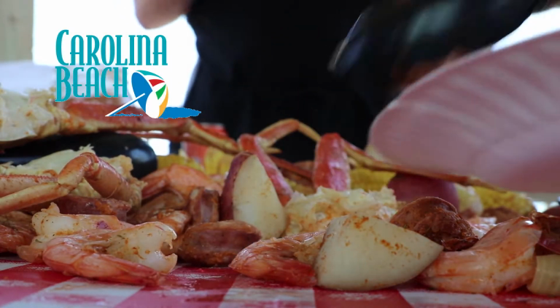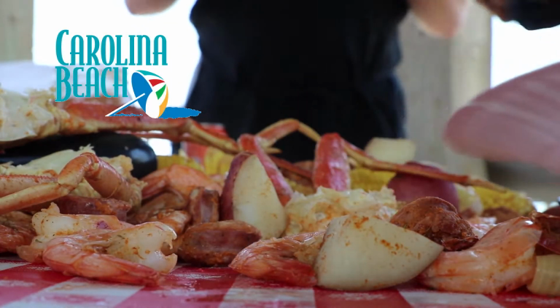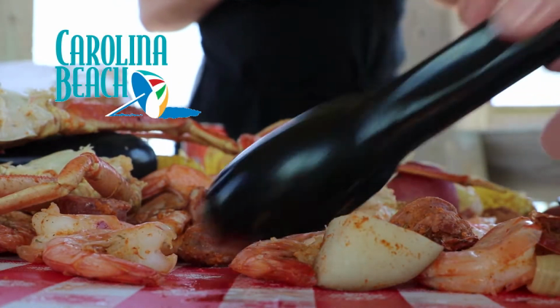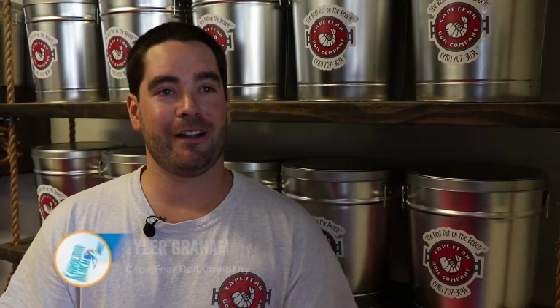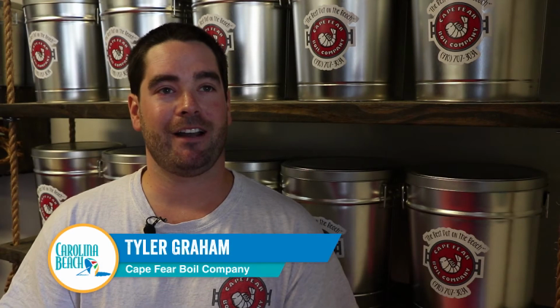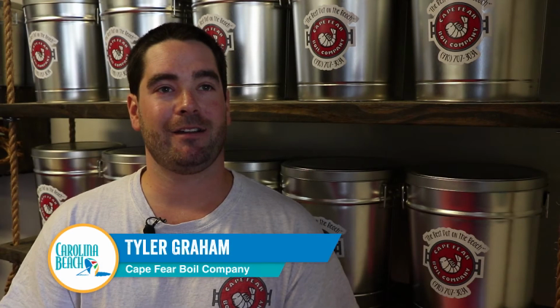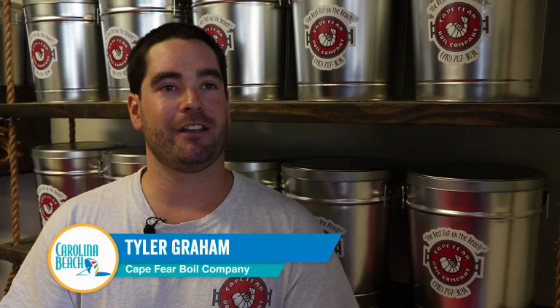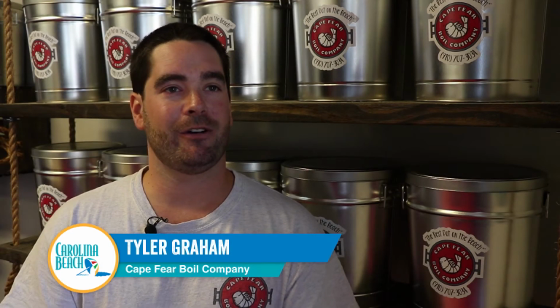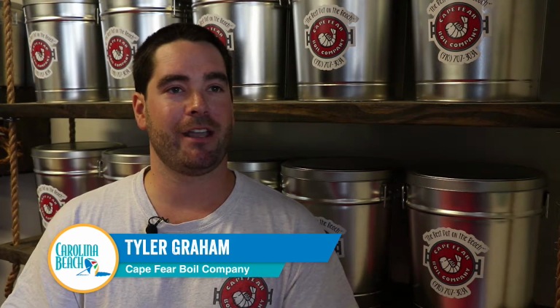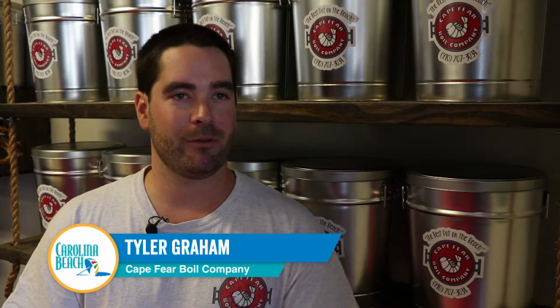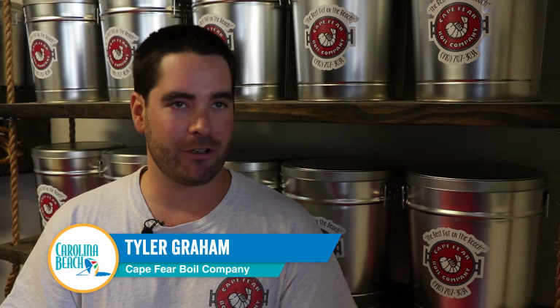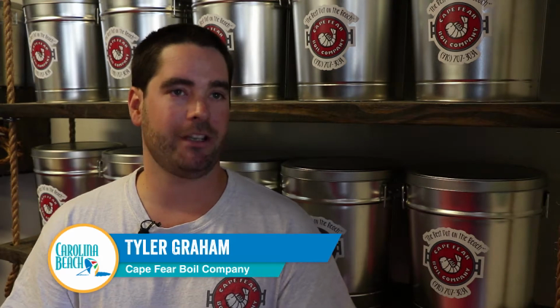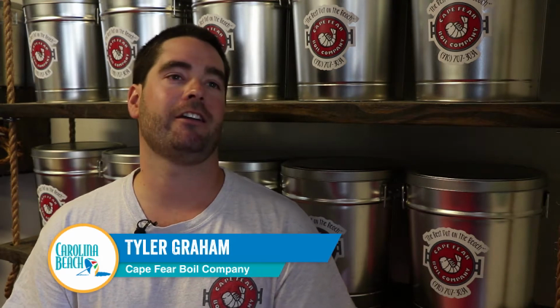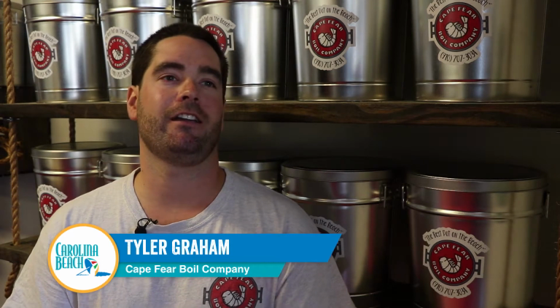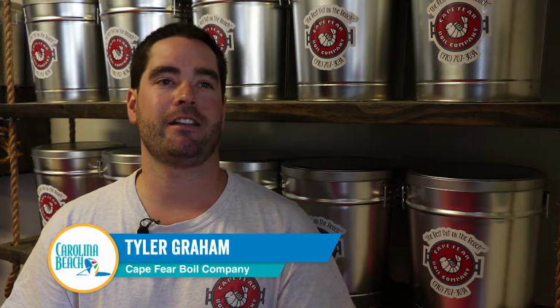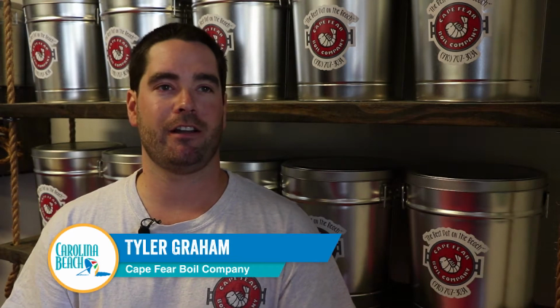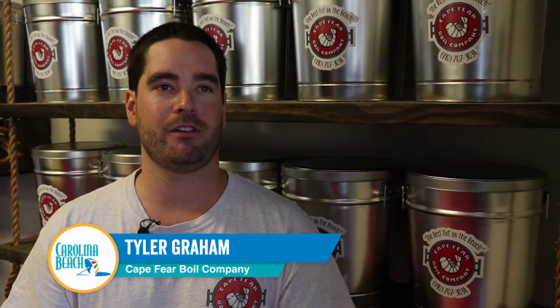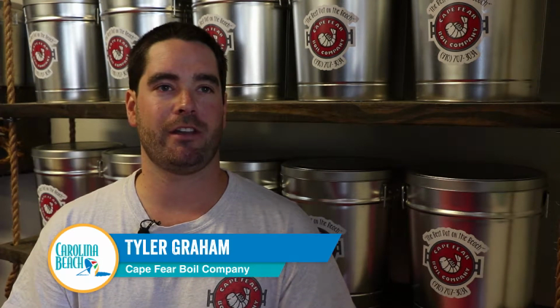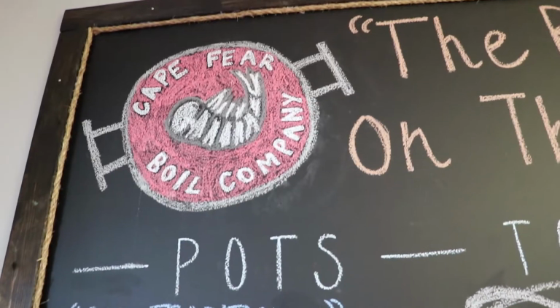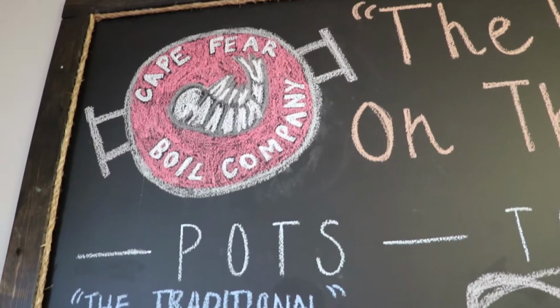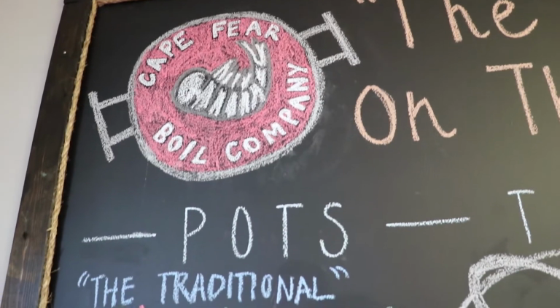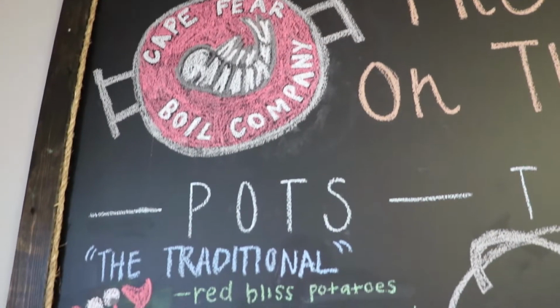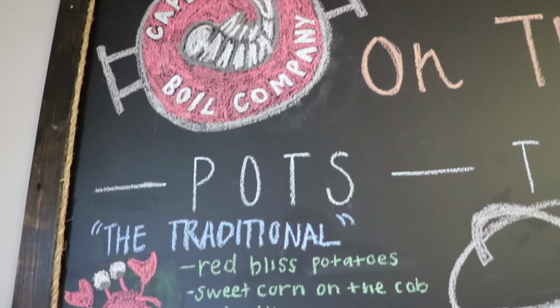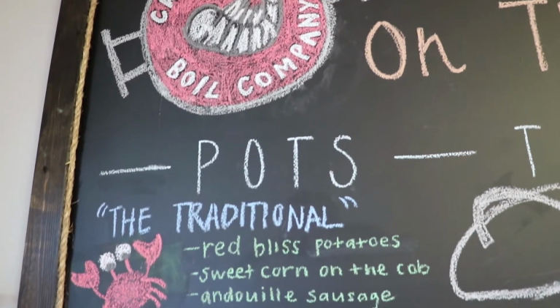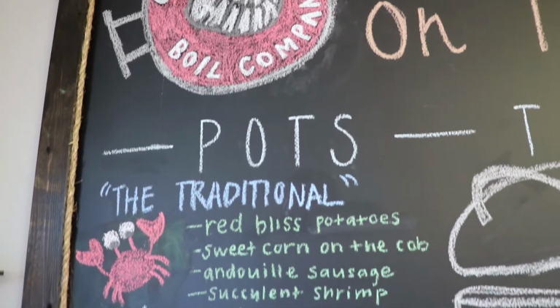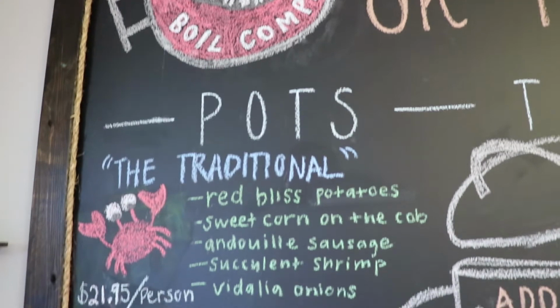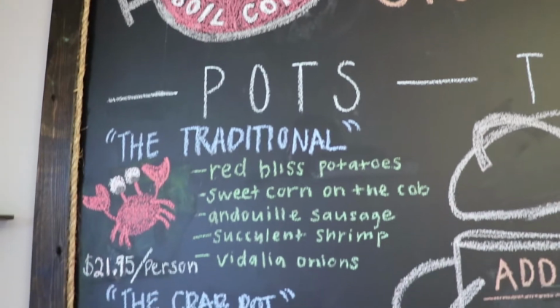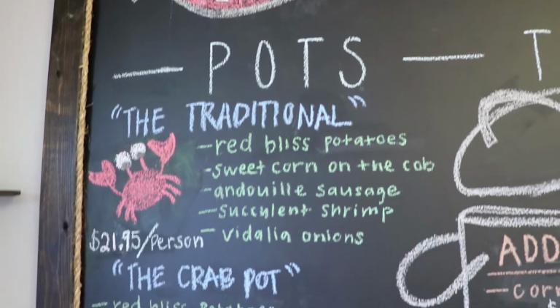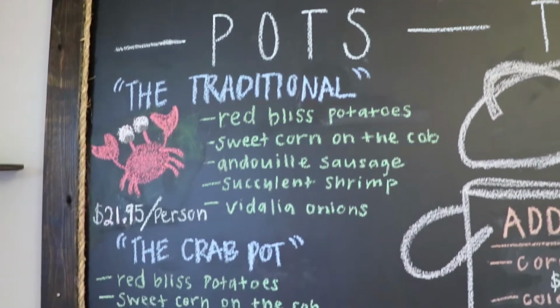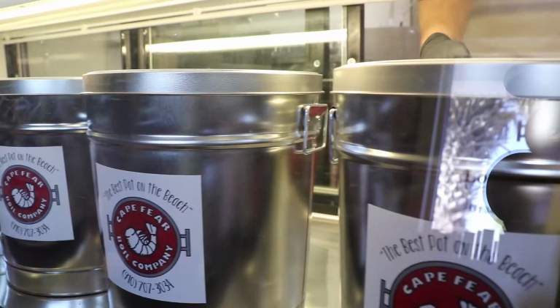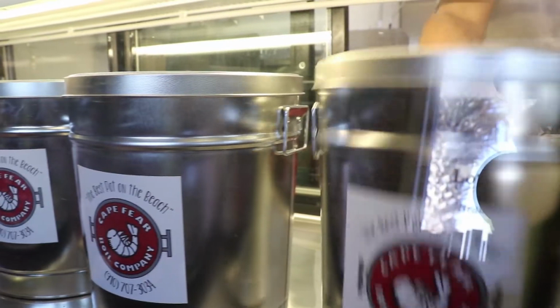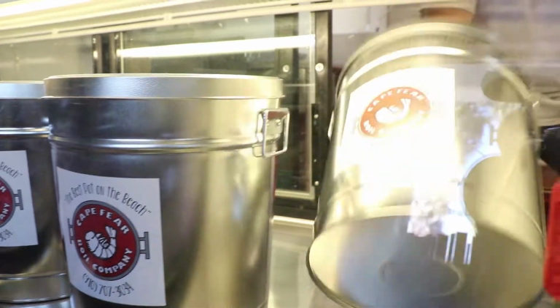My name is Tyler Graham. I am the co-owner of Cape Fear Boil Company here in Carolina Beach, North Carolina. Here at Cape Fear Boil Company, we do seafood steam pots to go.